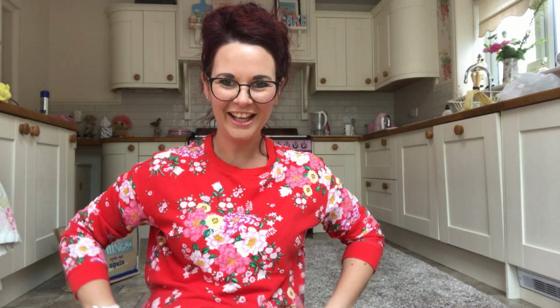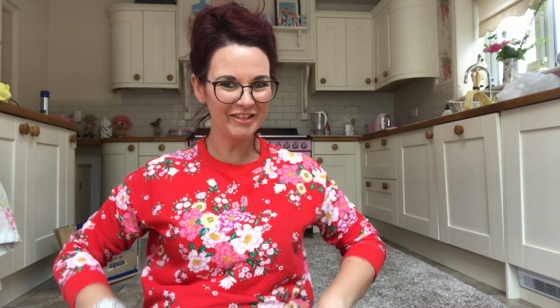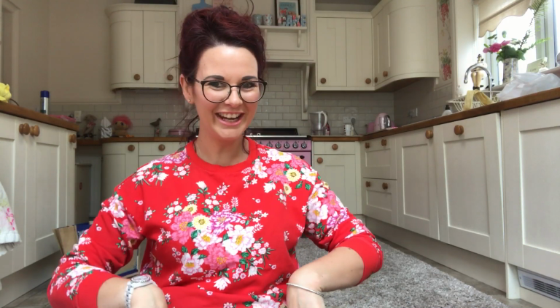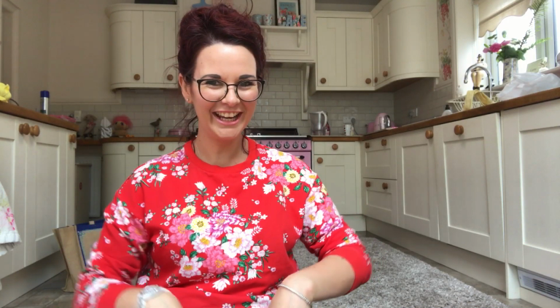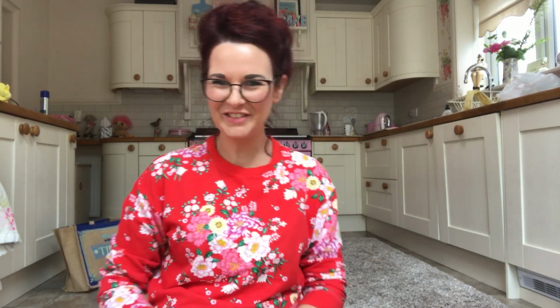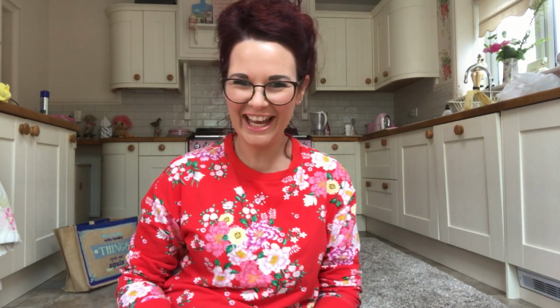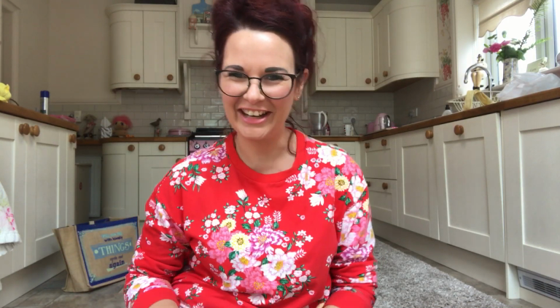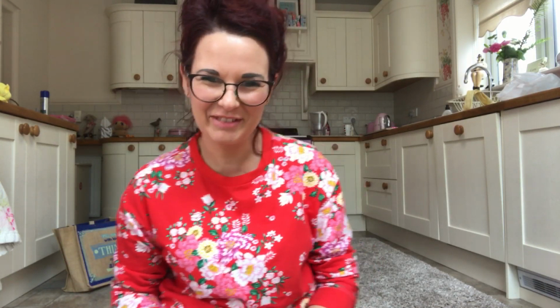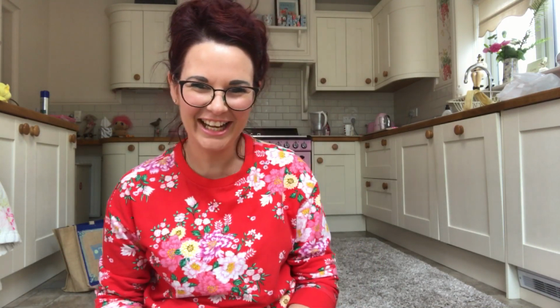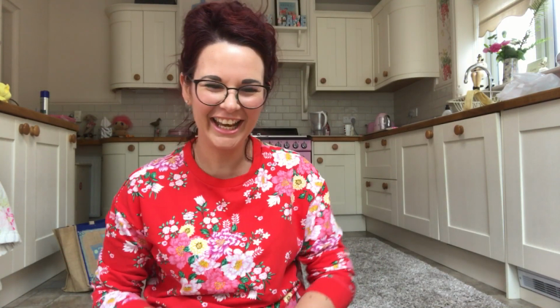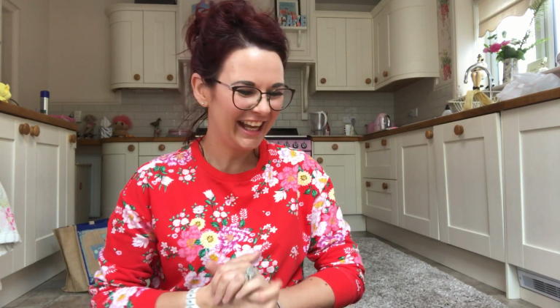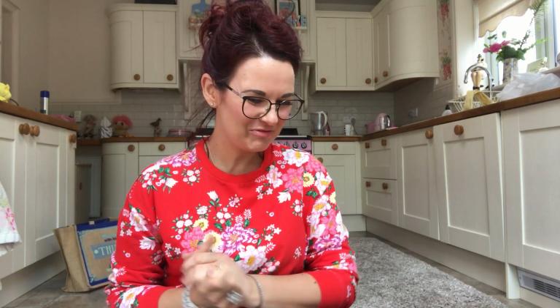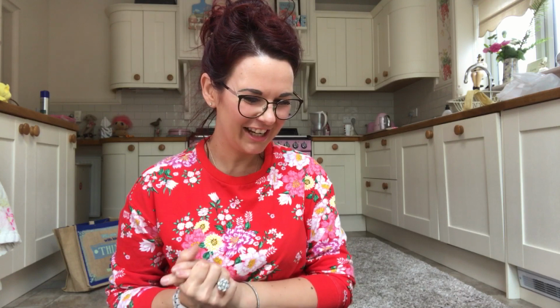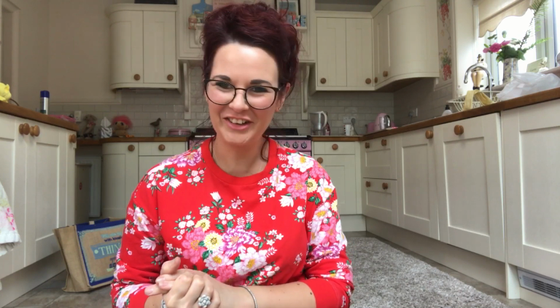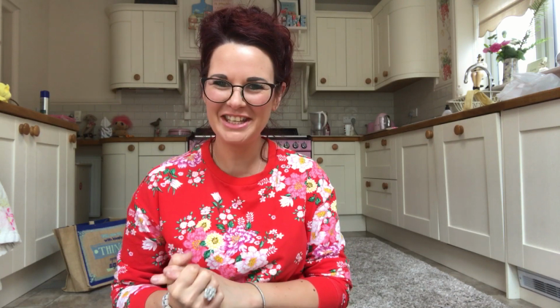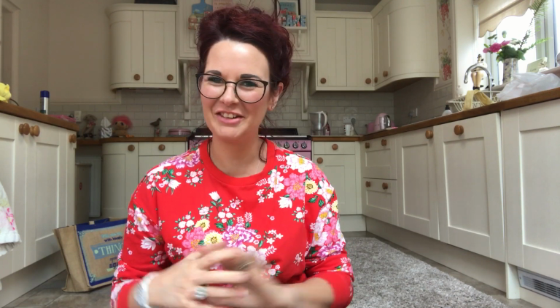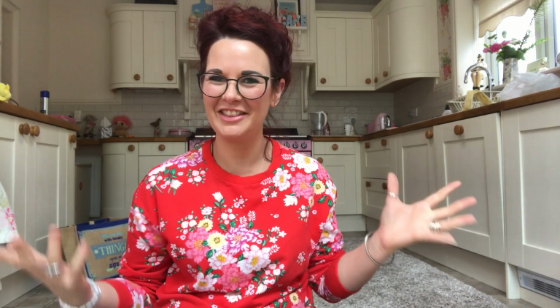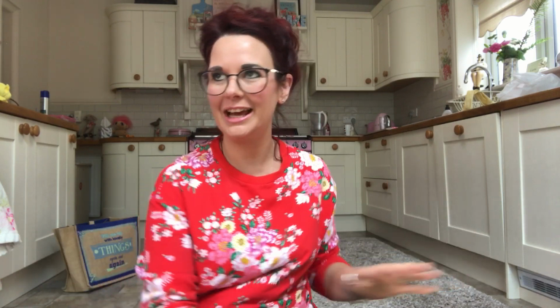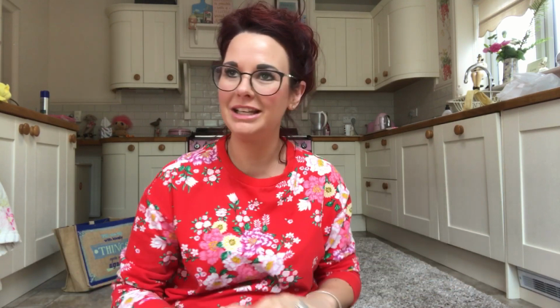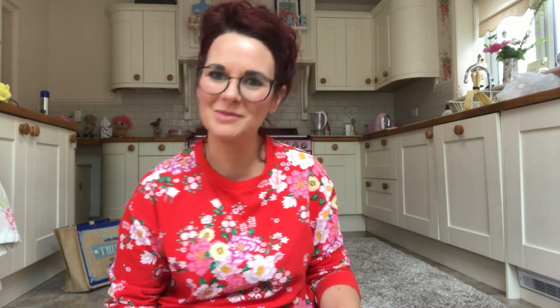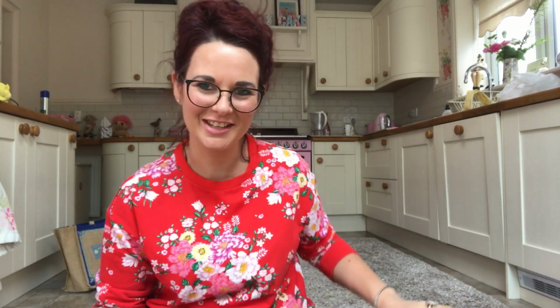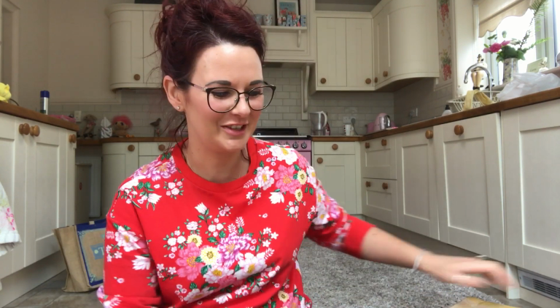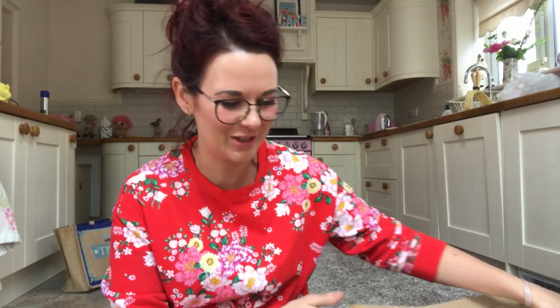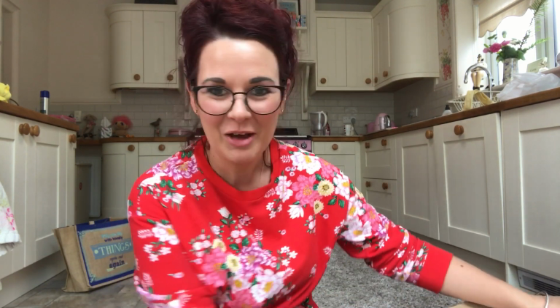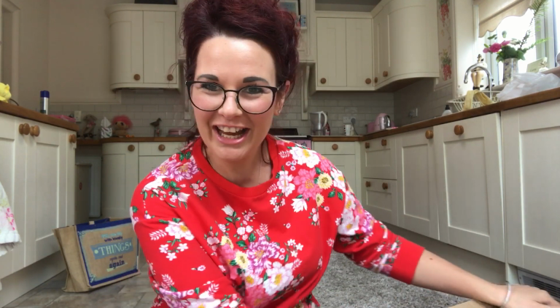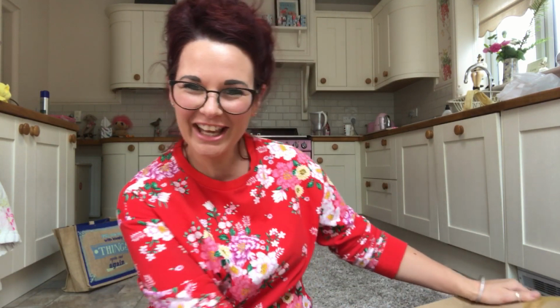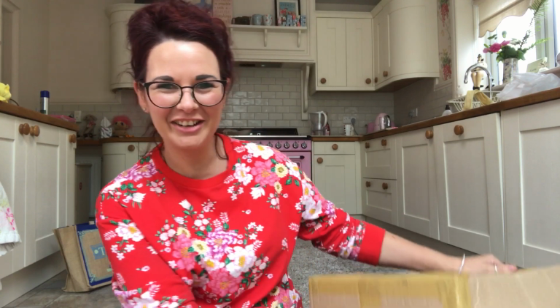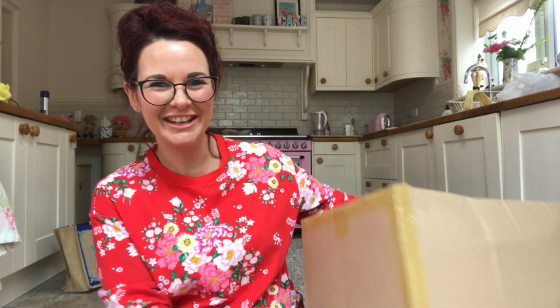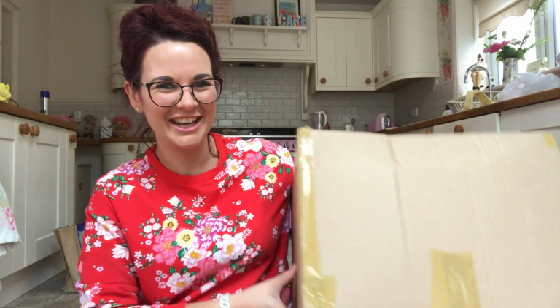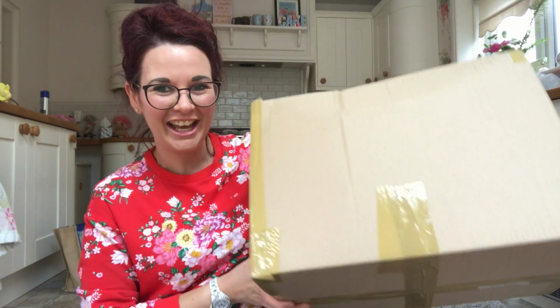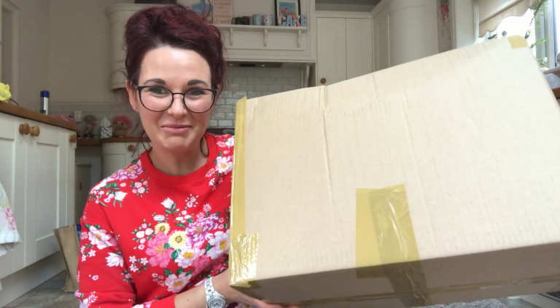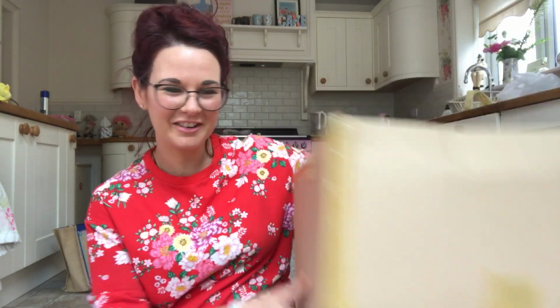Hello everybody, it's Regan, Crazy Bag Lady, in my naughty position. I've said that like a million times since I started doing YouTube, but here I am again in my little kitchen with a box.